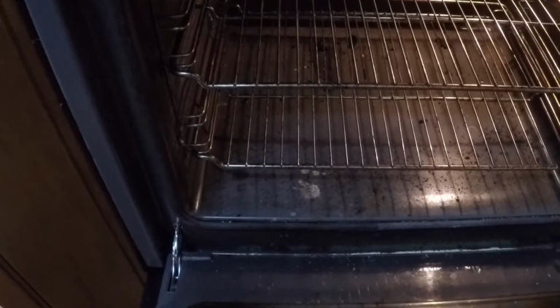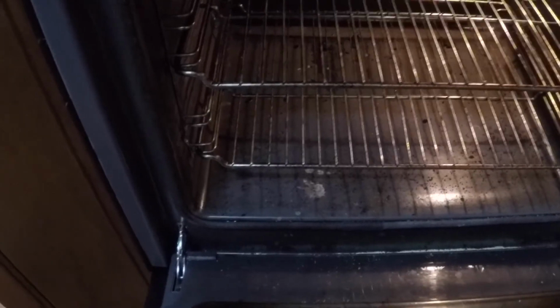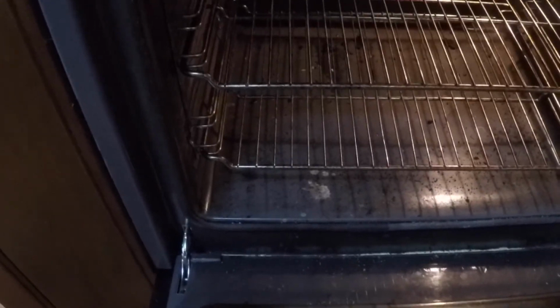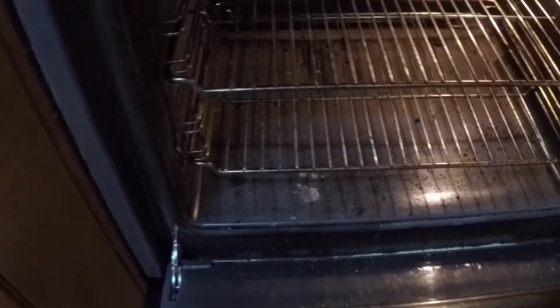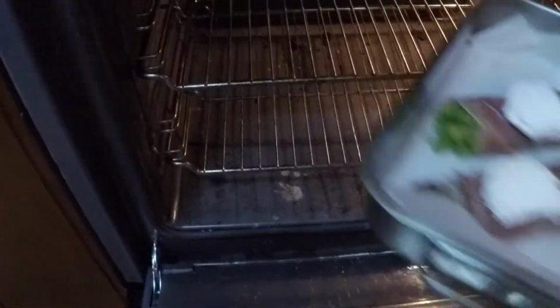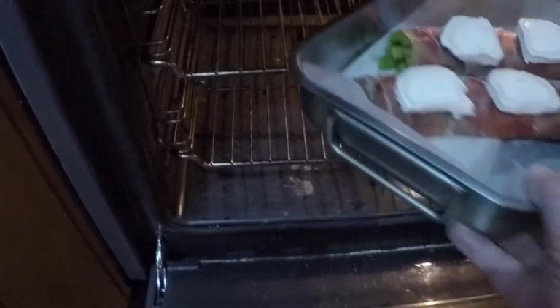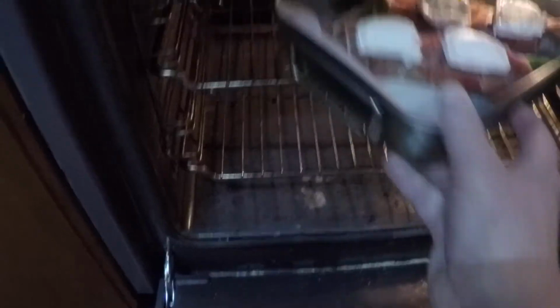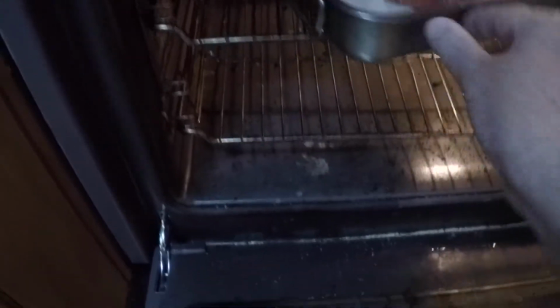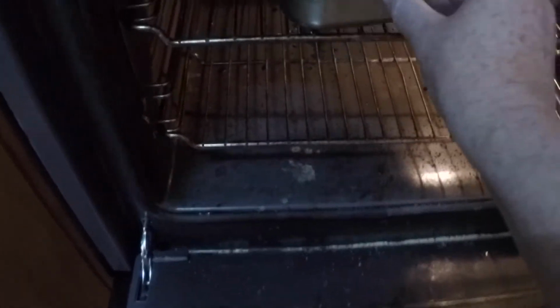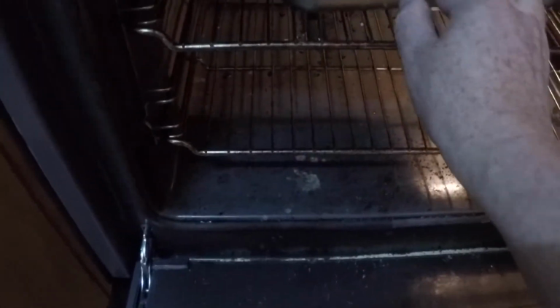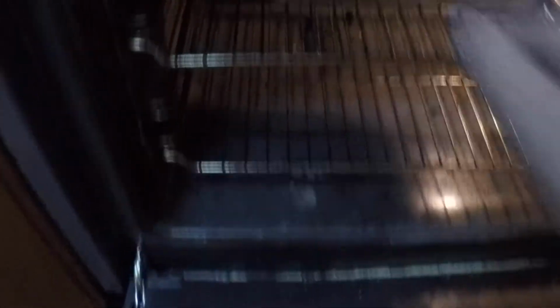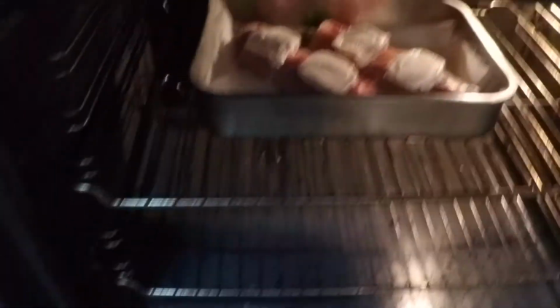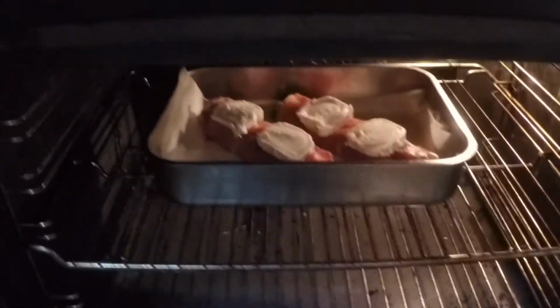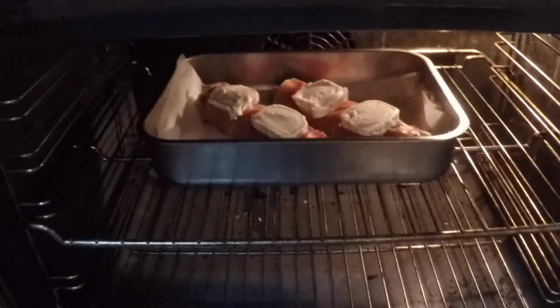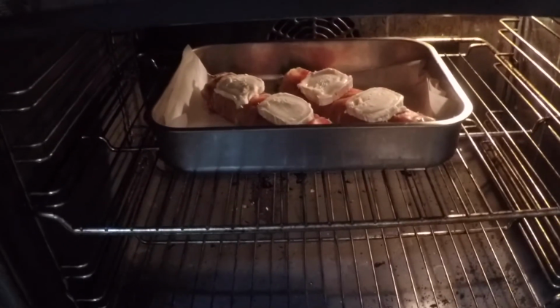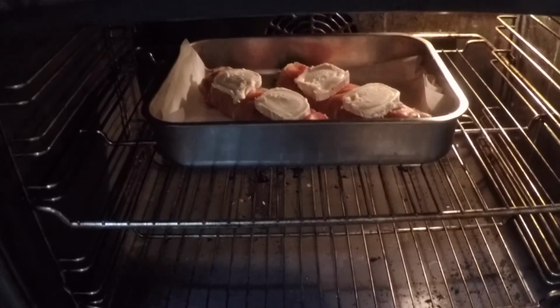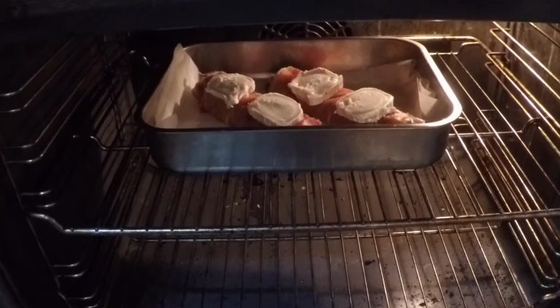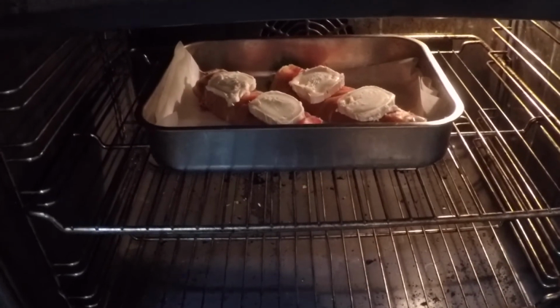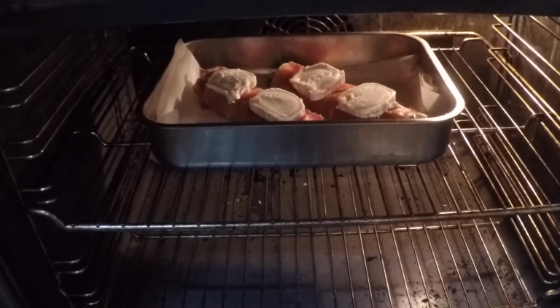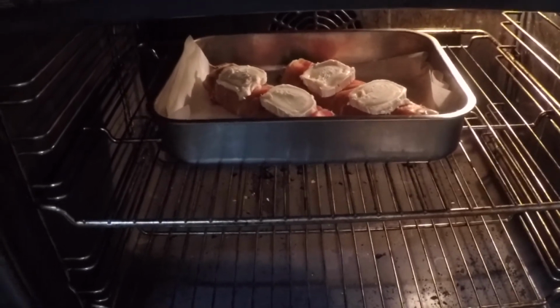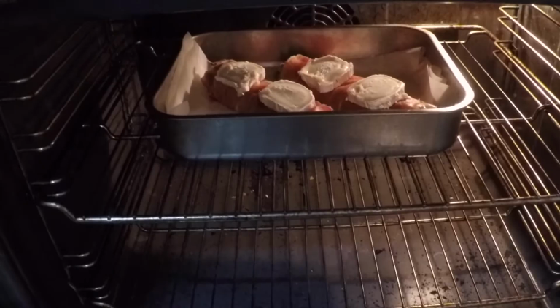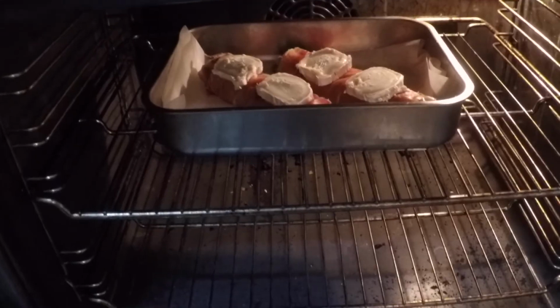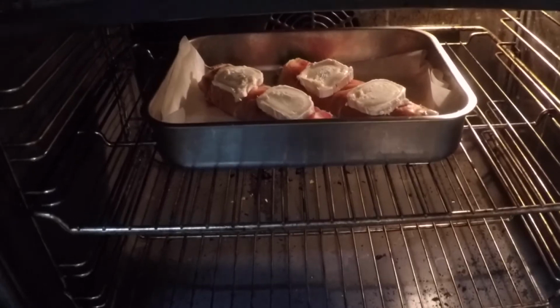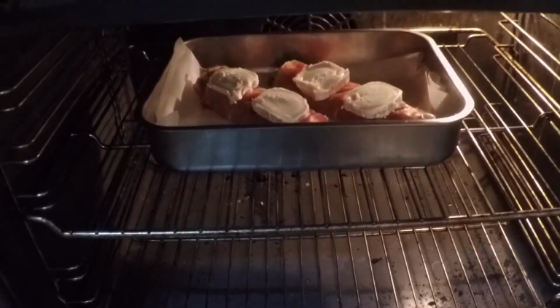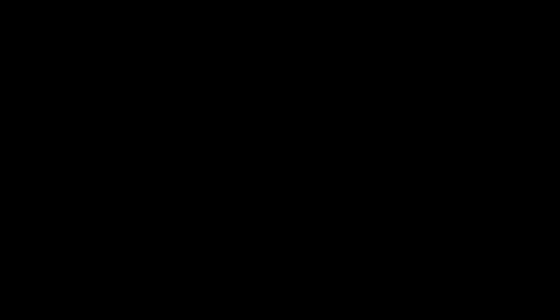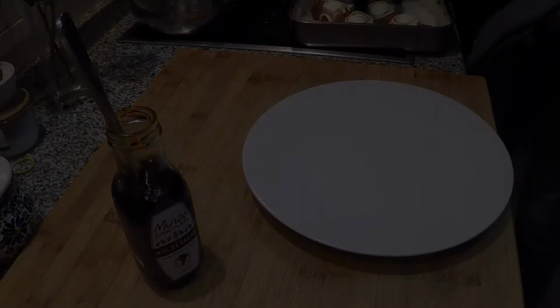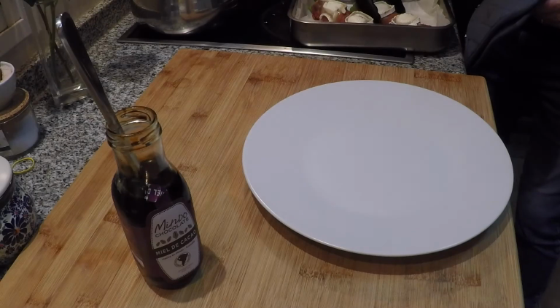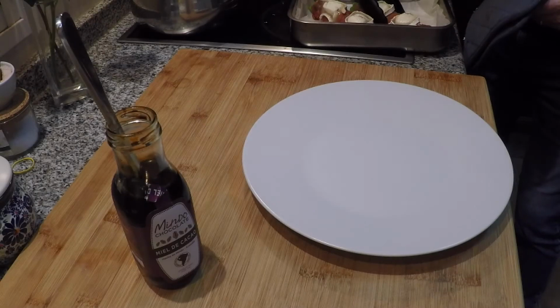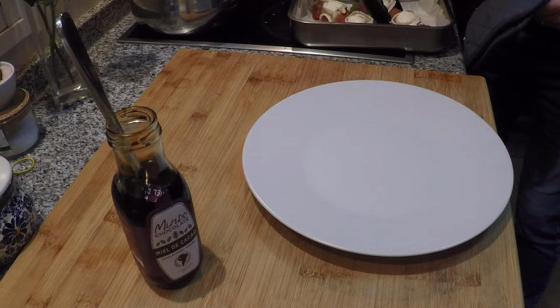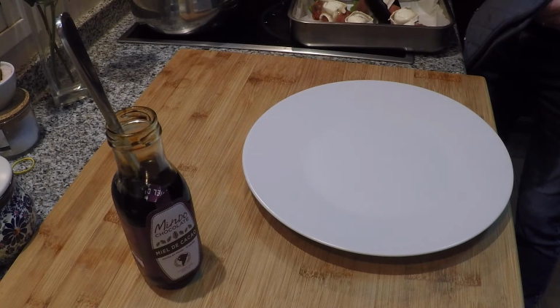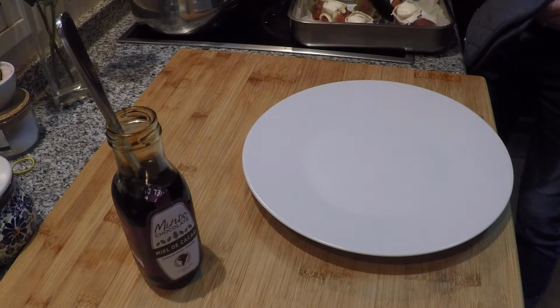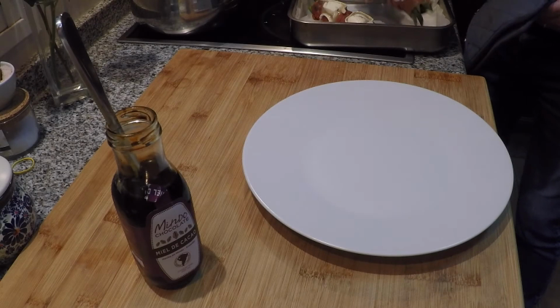That's going in the middle of the oven with the broiler on medium. I'm going to watch it just until the cheese starts to melt. That has been two minutes under the broiler.